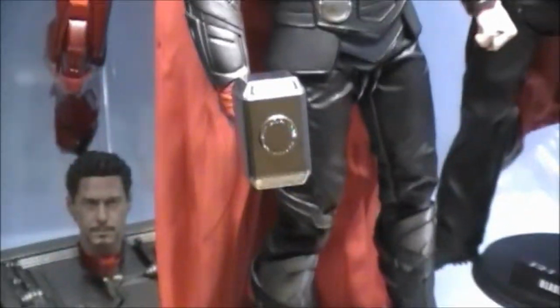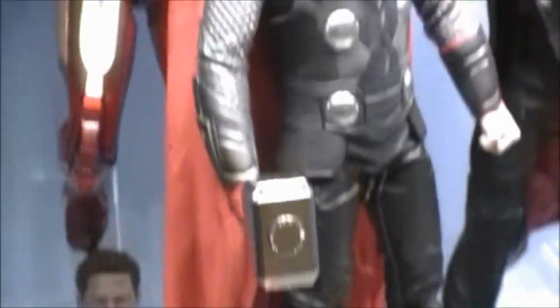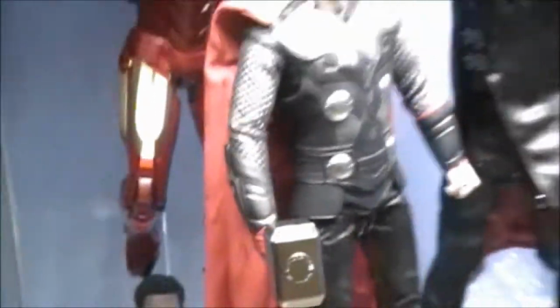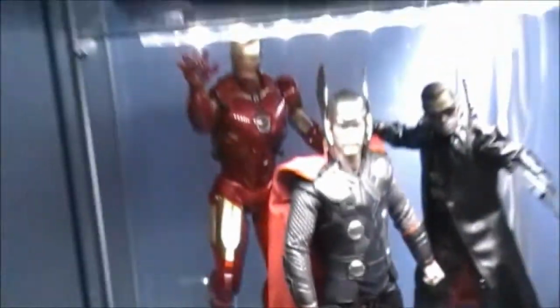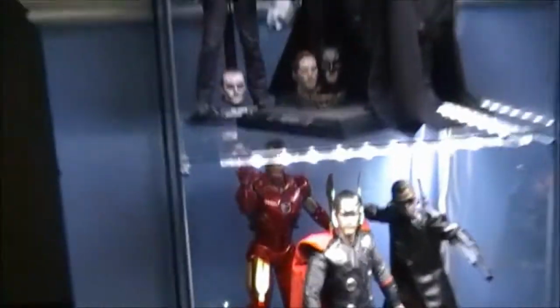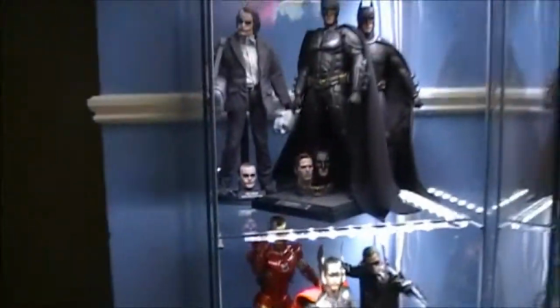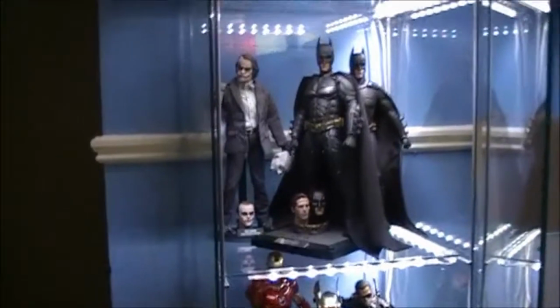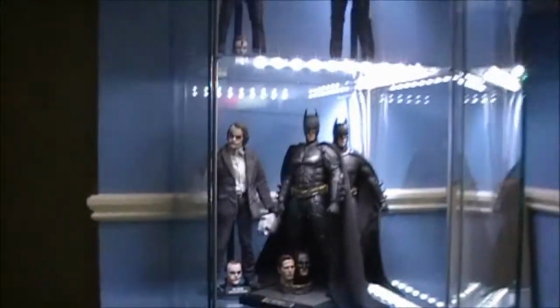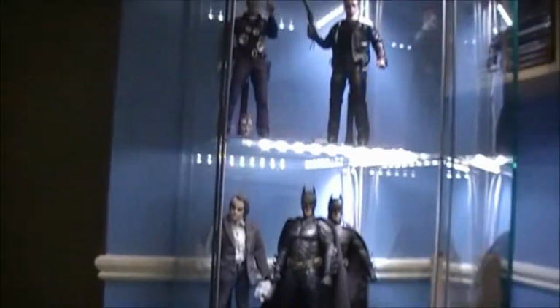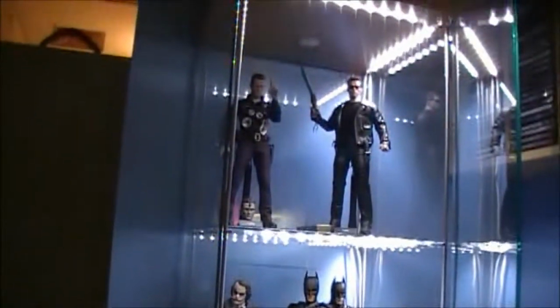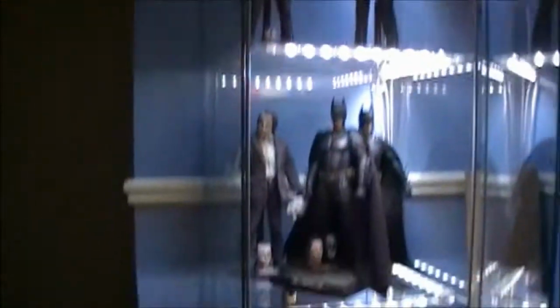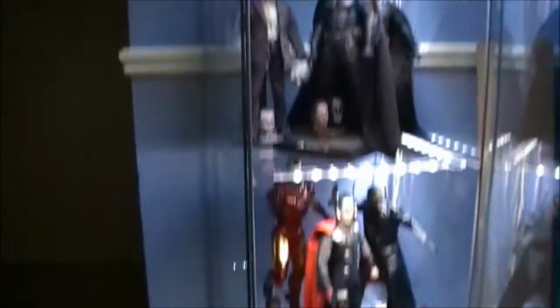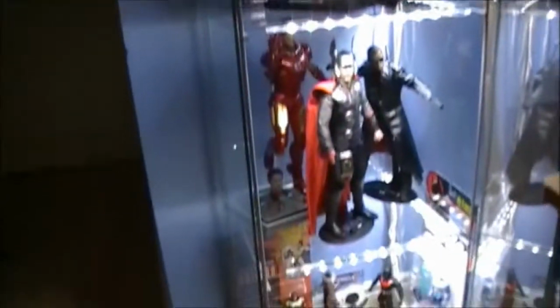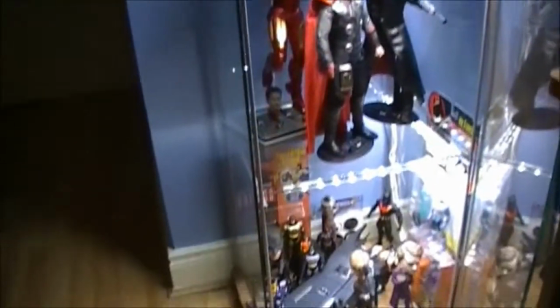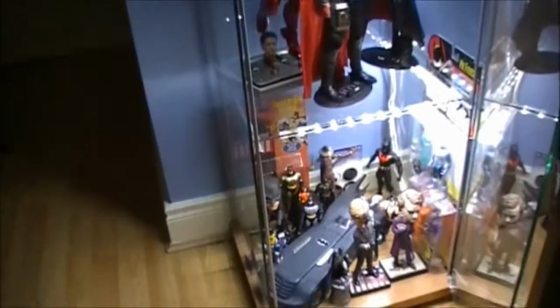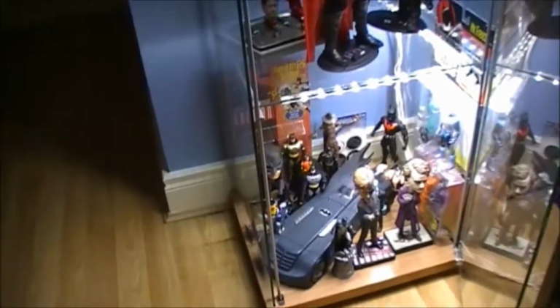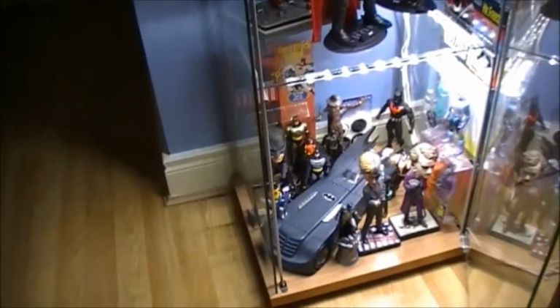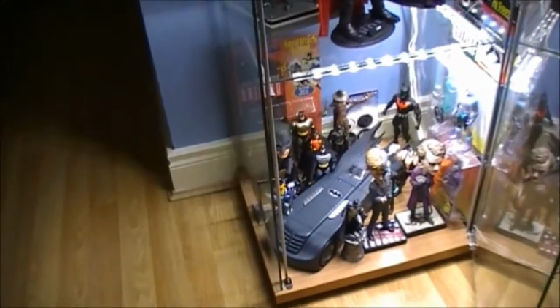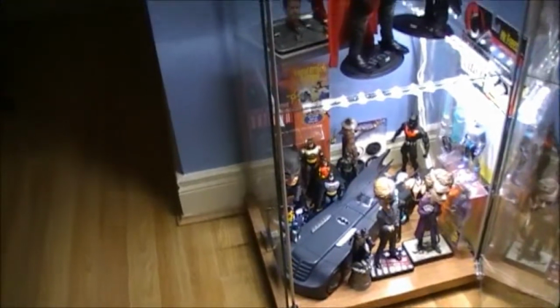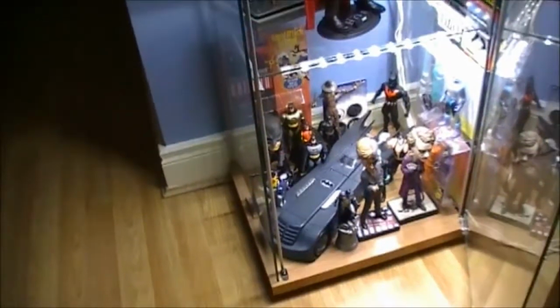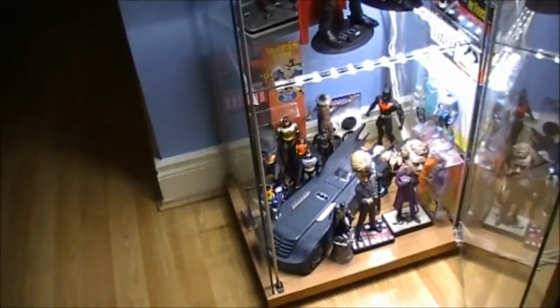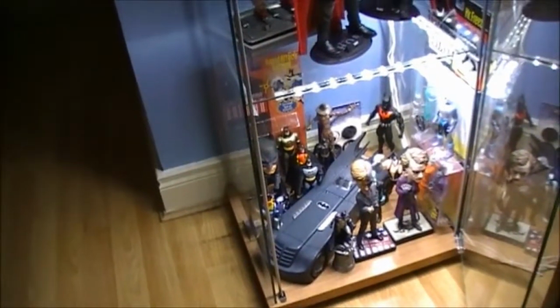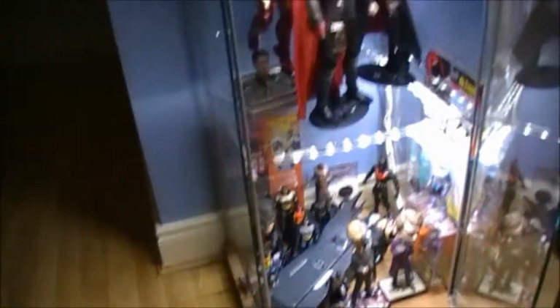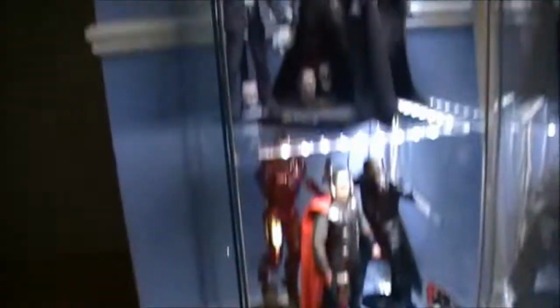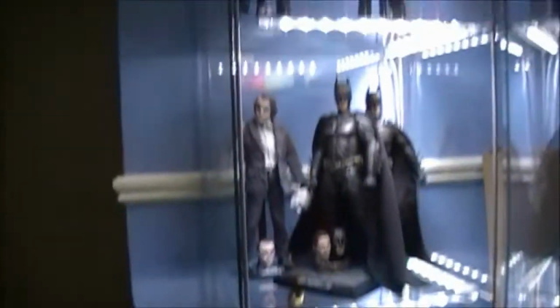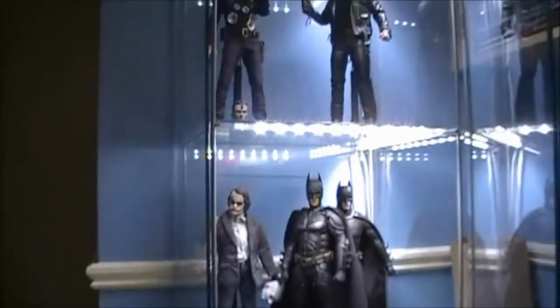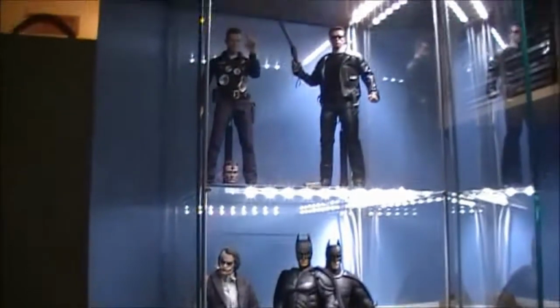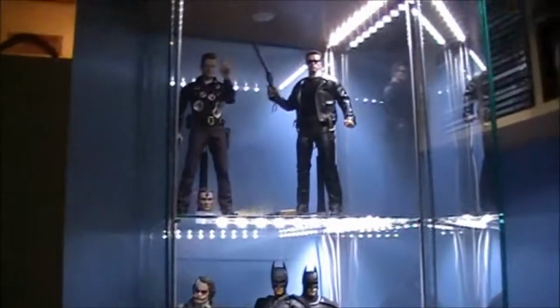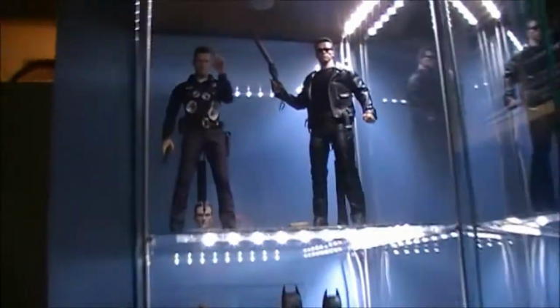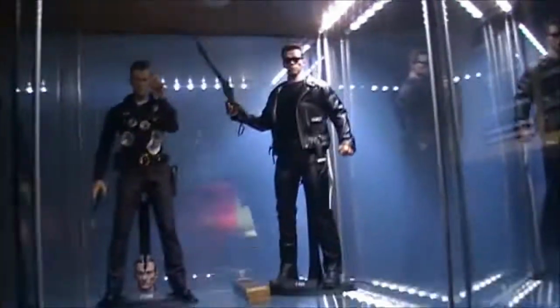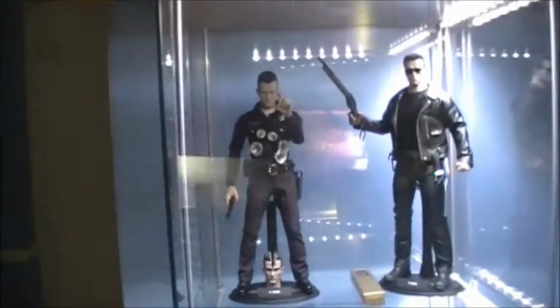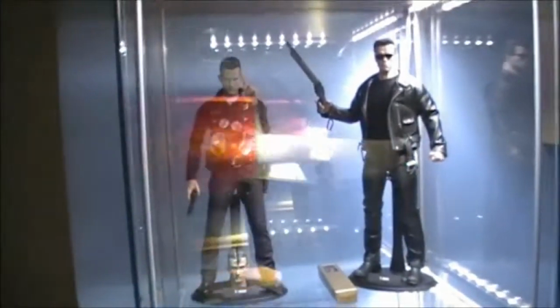Really happy with how this display cabinet looks at the minute, getting a bit cramped though. More Hot Toys are going to go in there obviously, and I'll keep these updated.